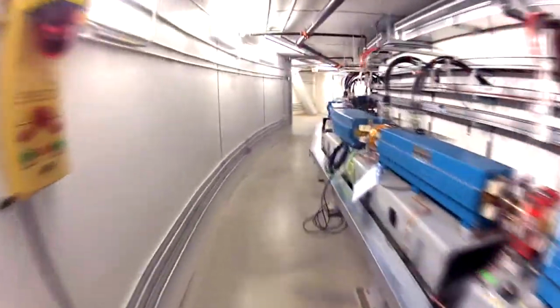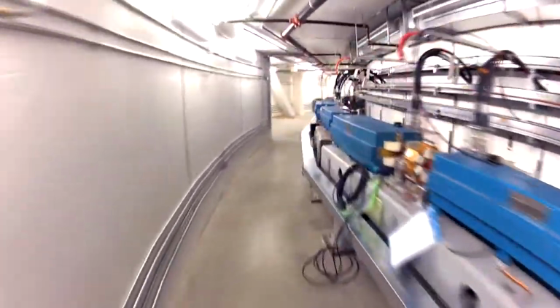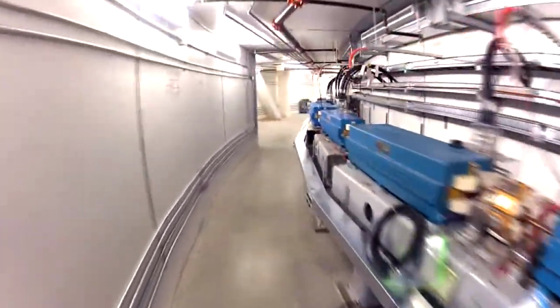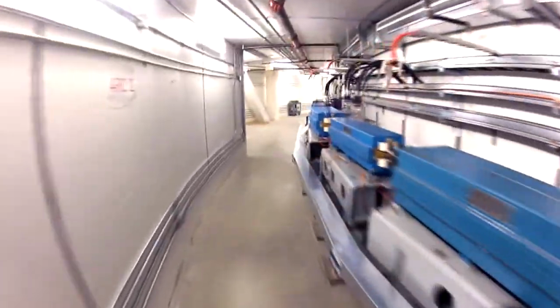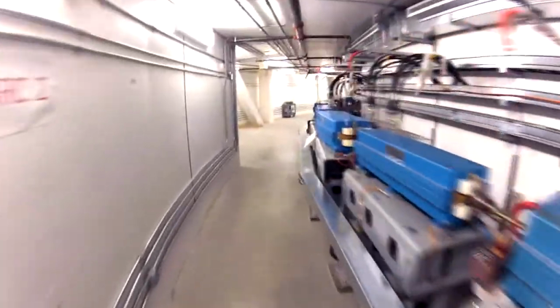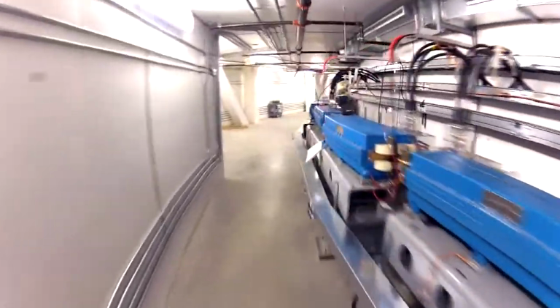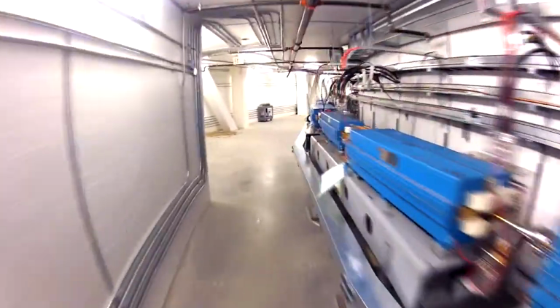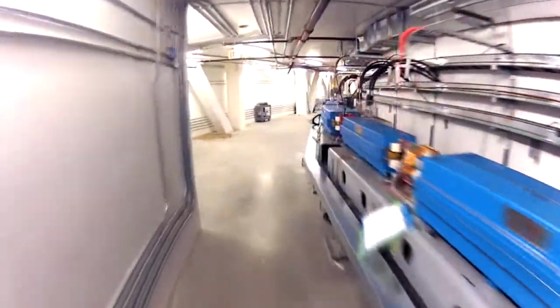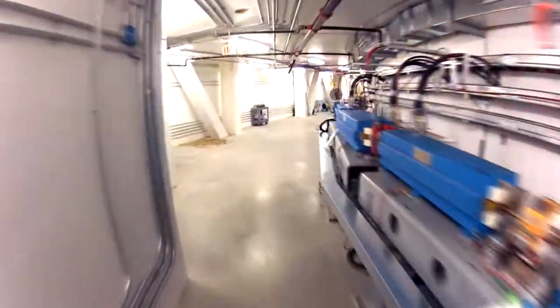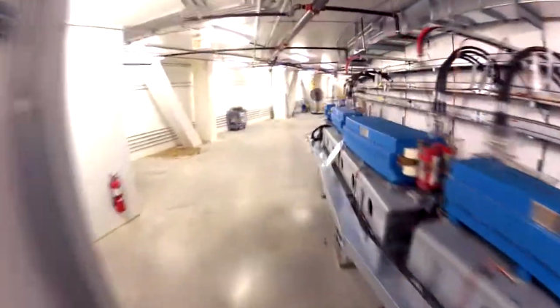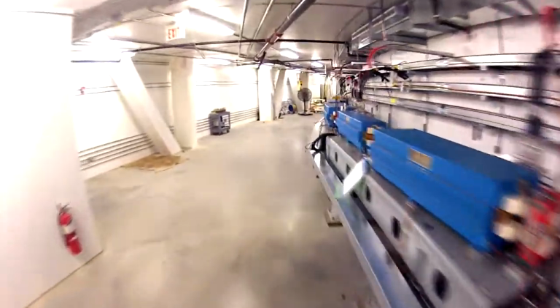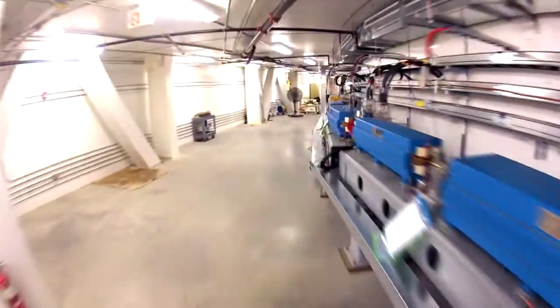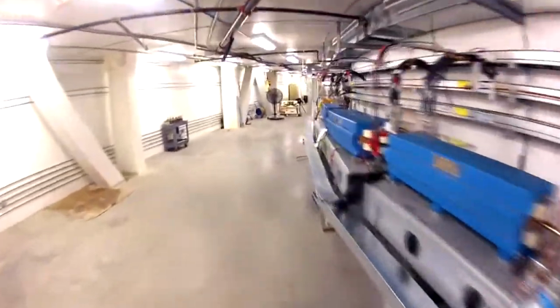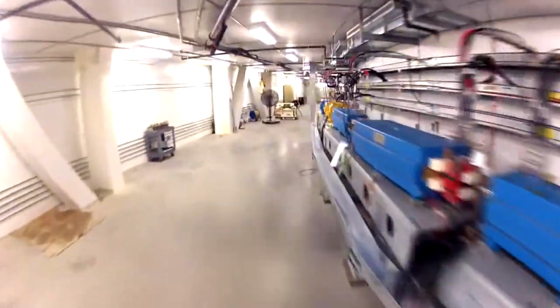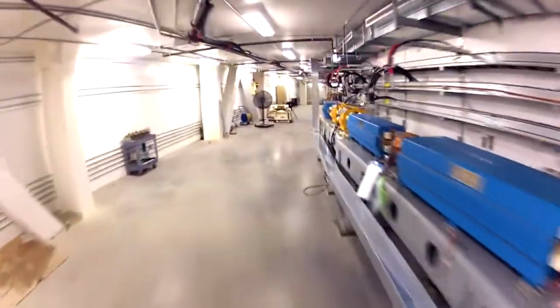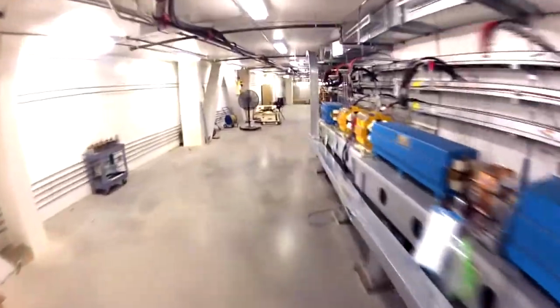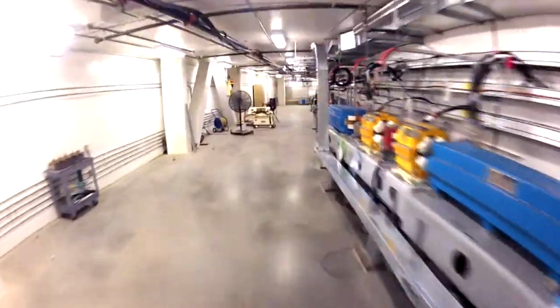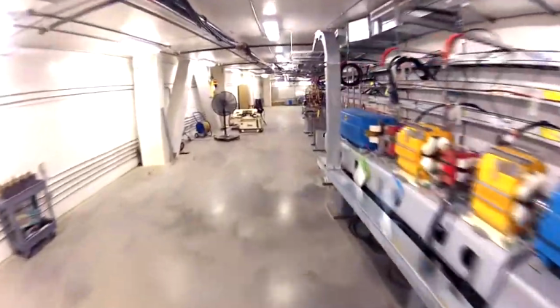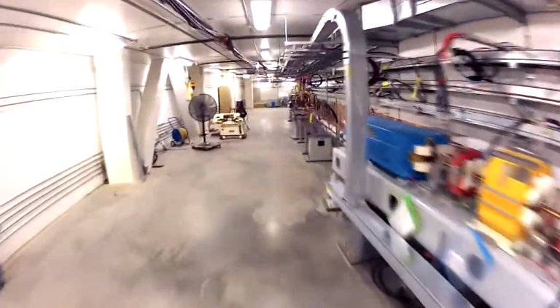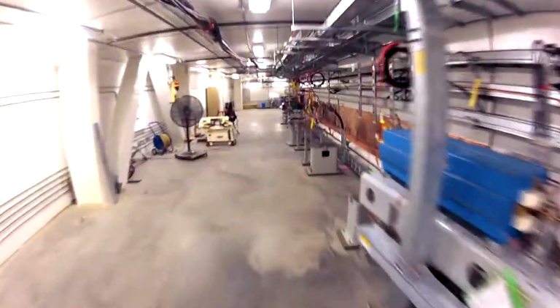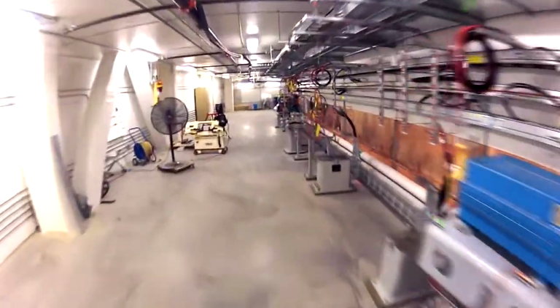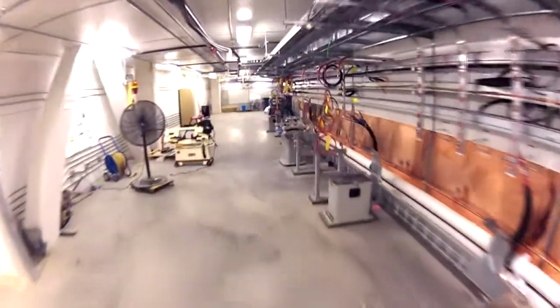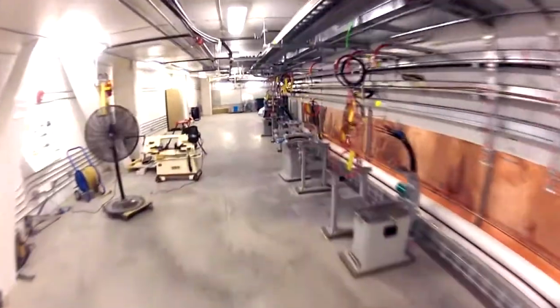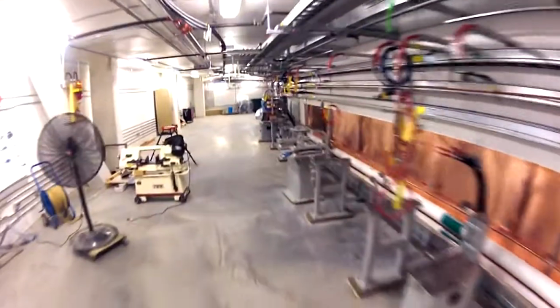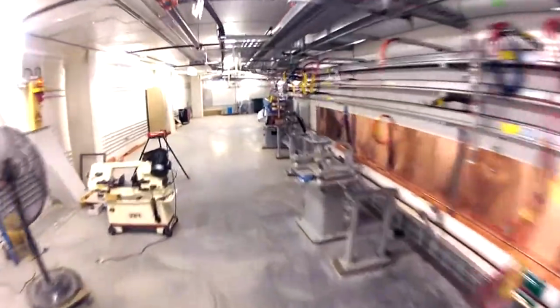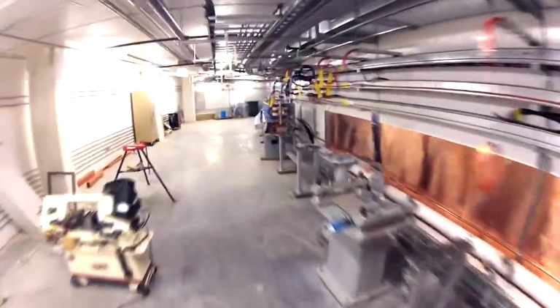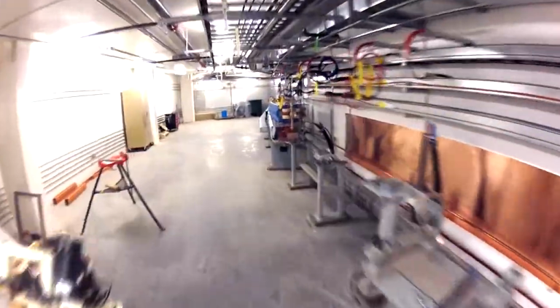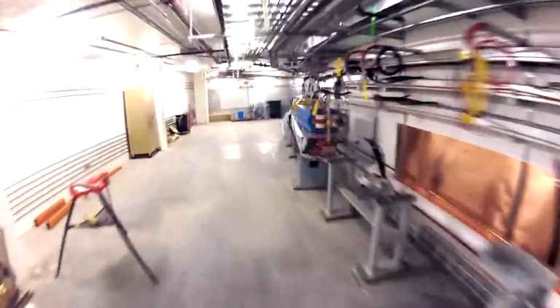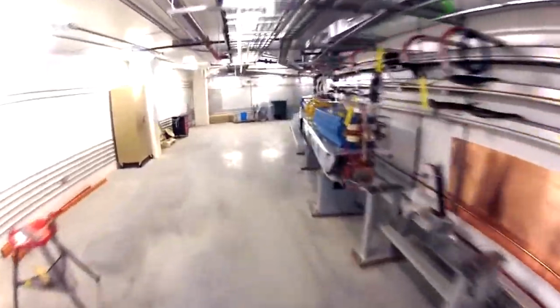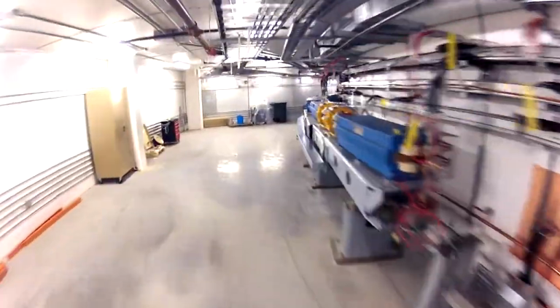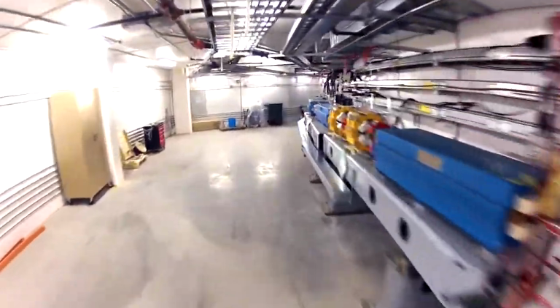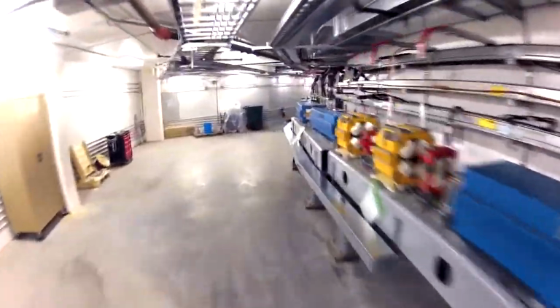The booster is 158 meters in circumference with four arcs and four straight sections. It's comprised of almost 50 girders that precisely locate and support accelerator magnets, diagnostic components, and vacuum systems.